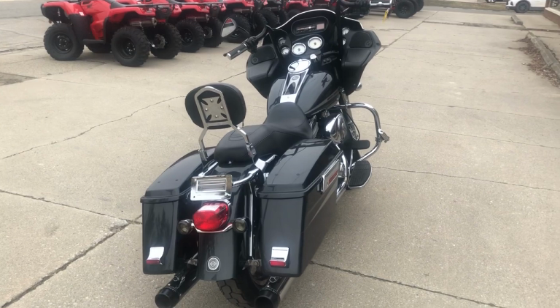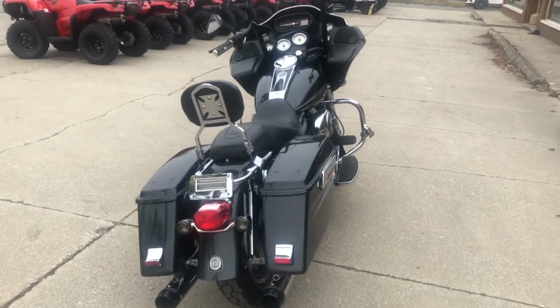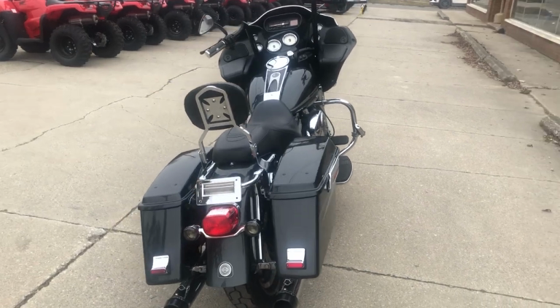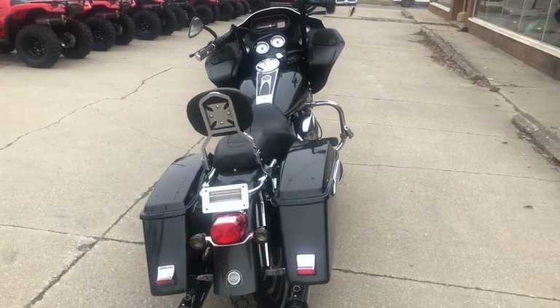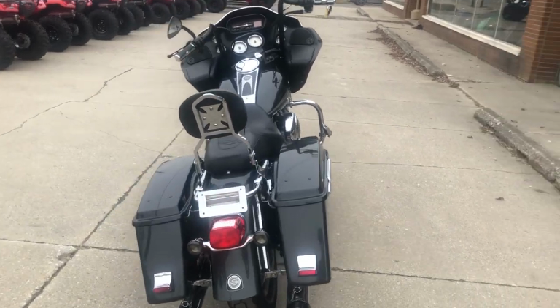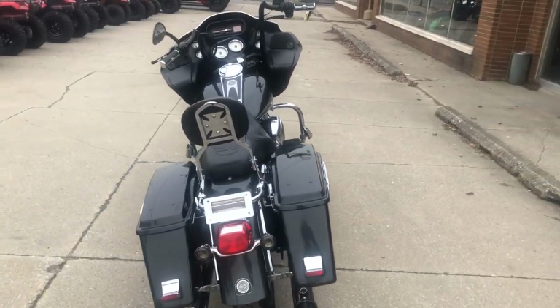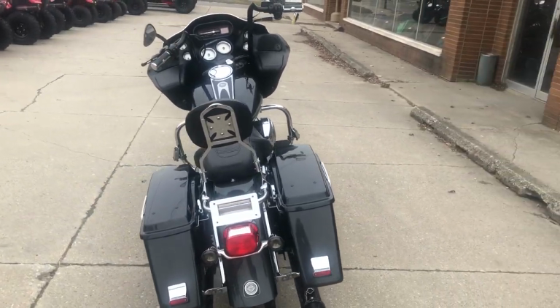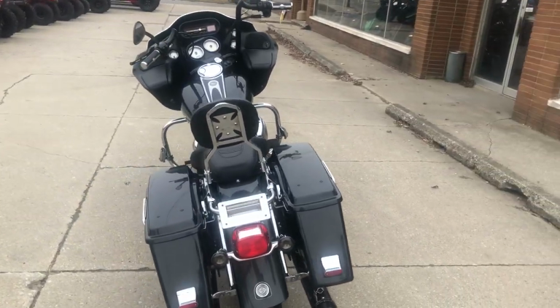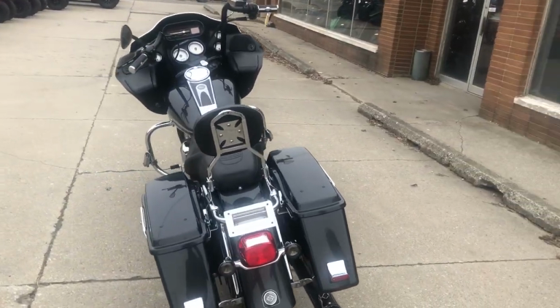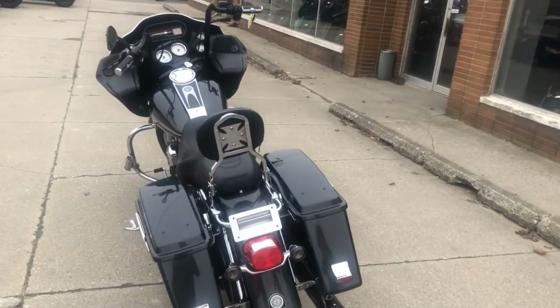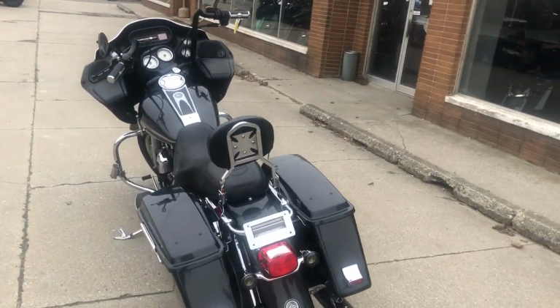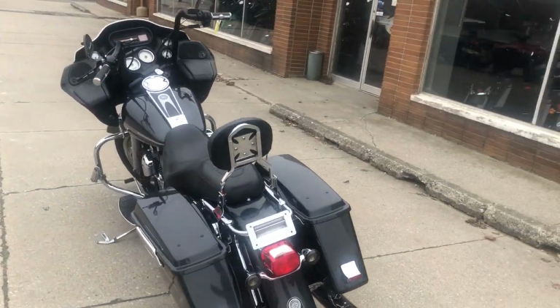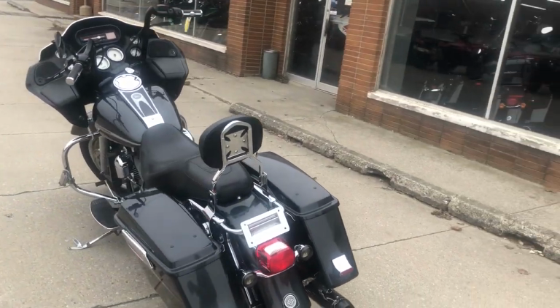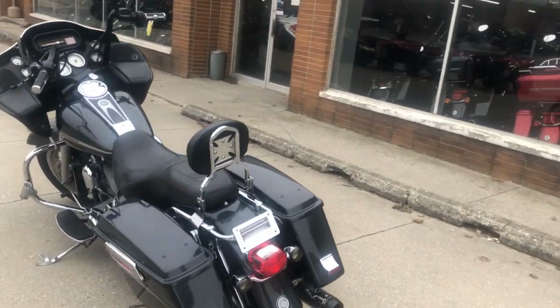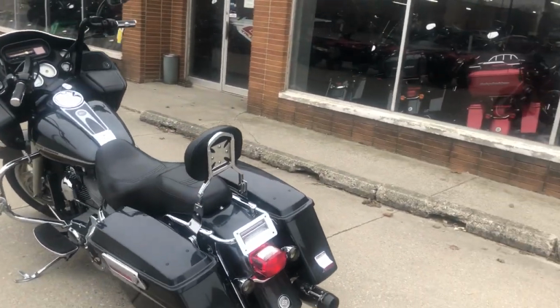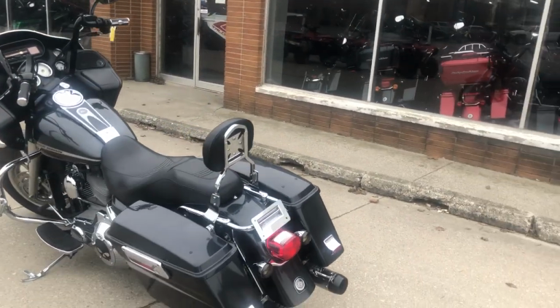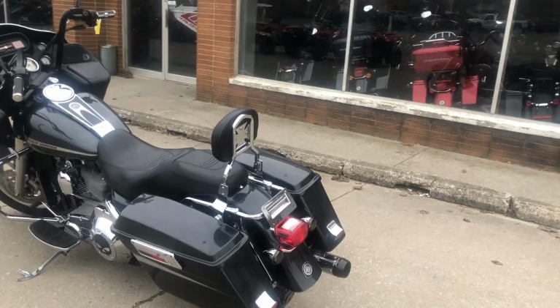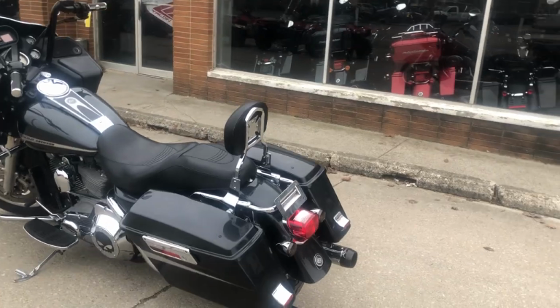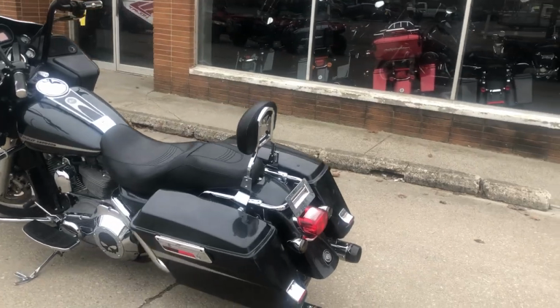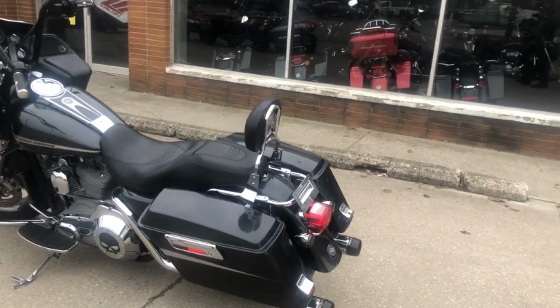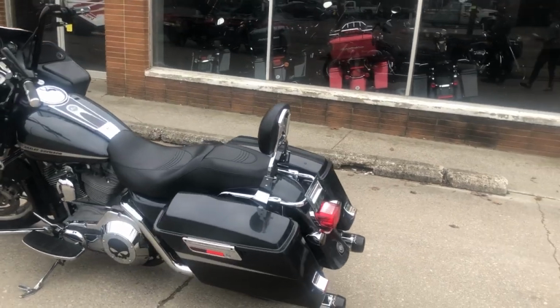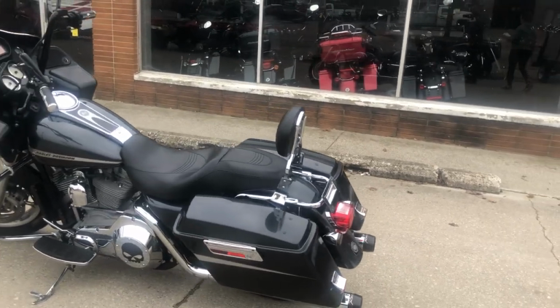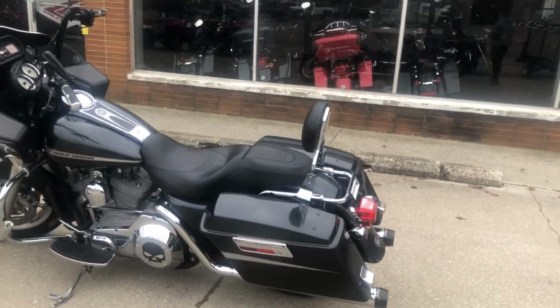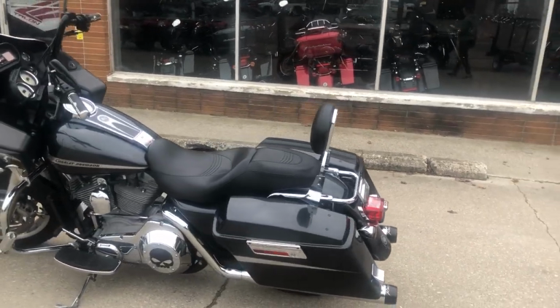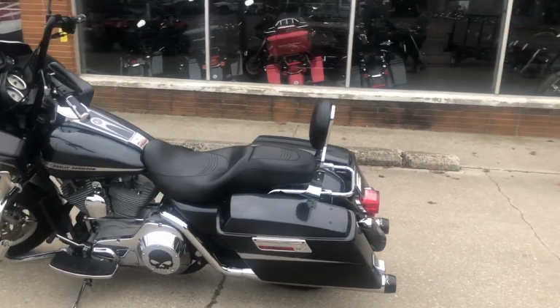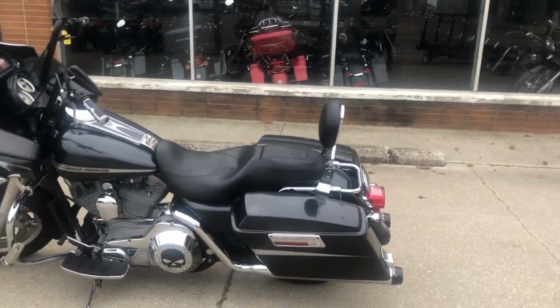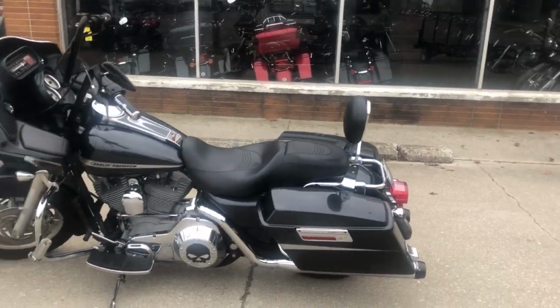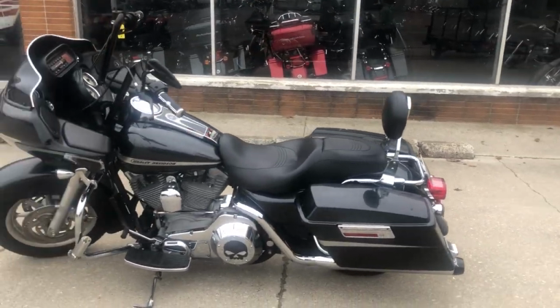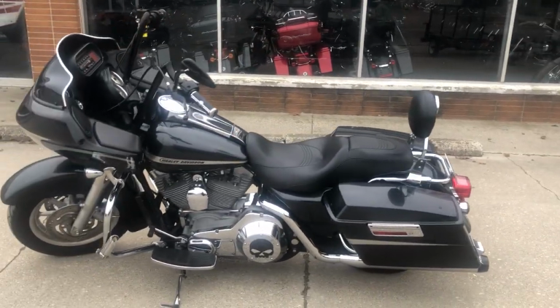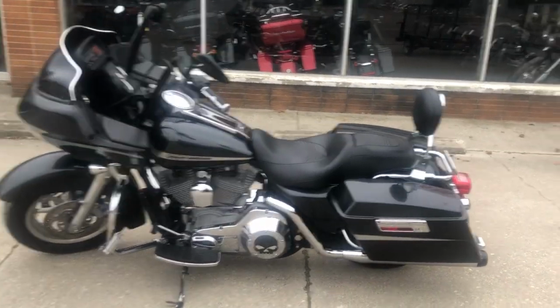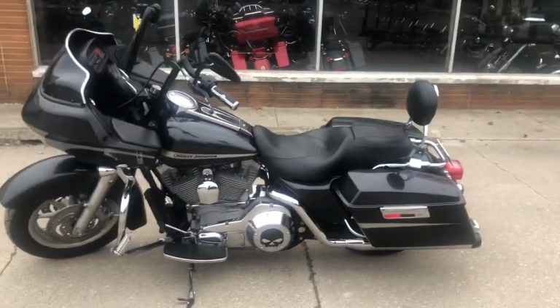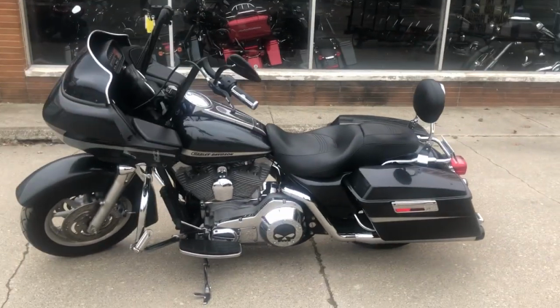12 inch handlebar risers, billet levers, Willie G grips, highway pegs, quick detachable backrest, and the dual Reinhardt exhaust sounds as cool as this bike looks.